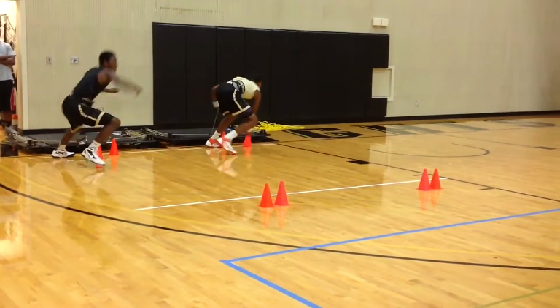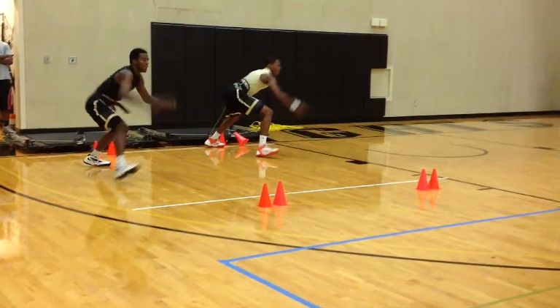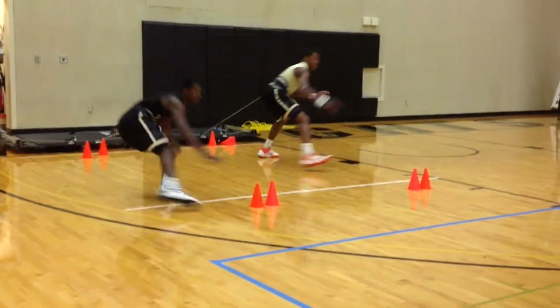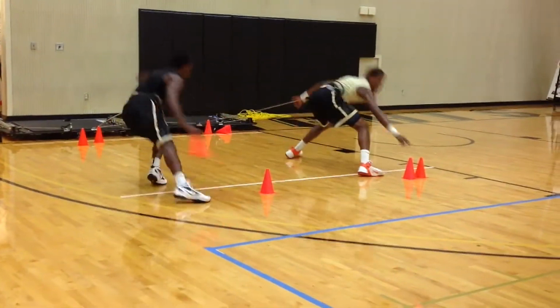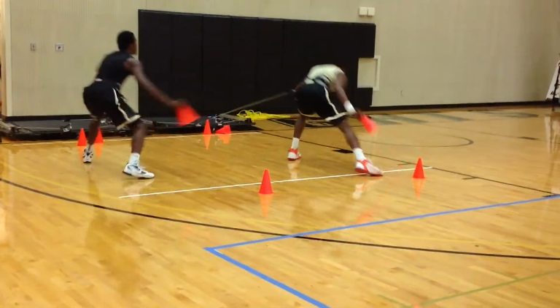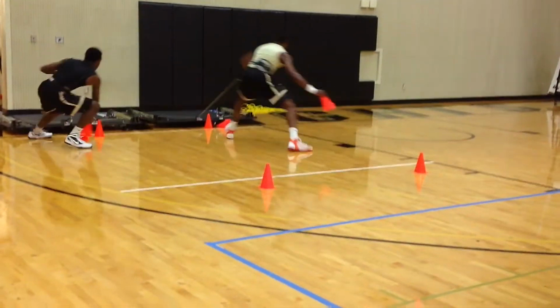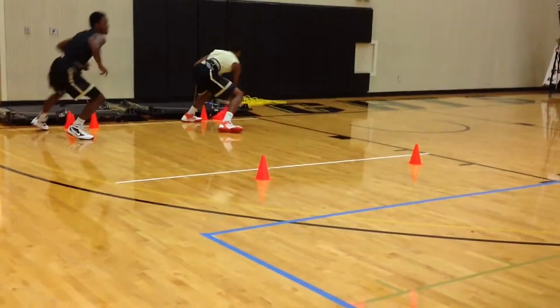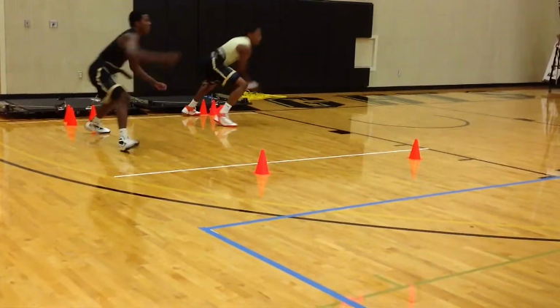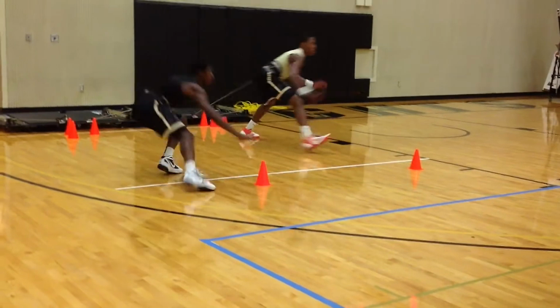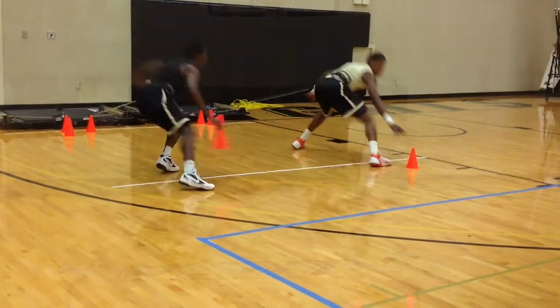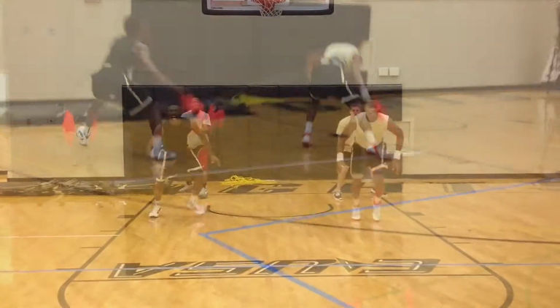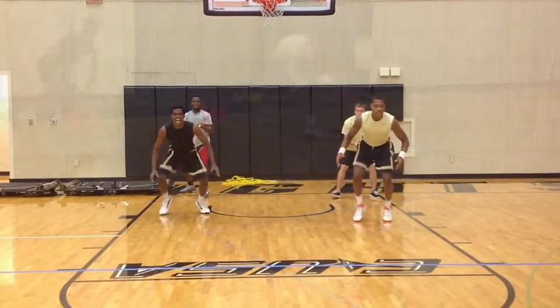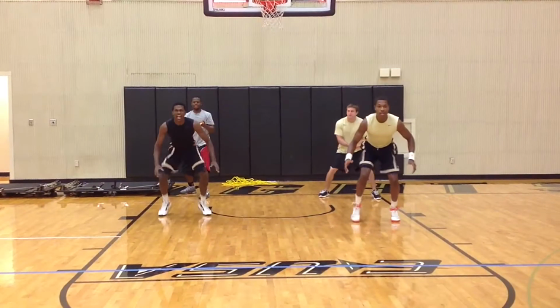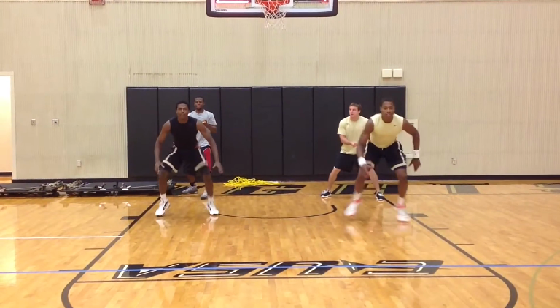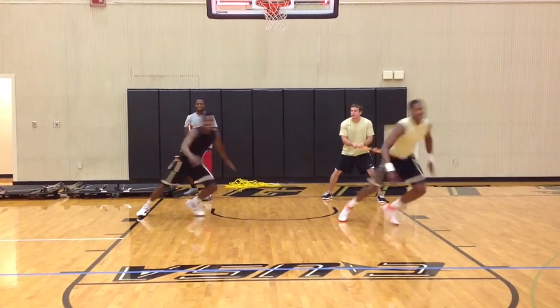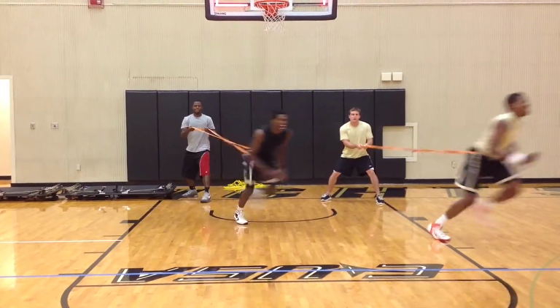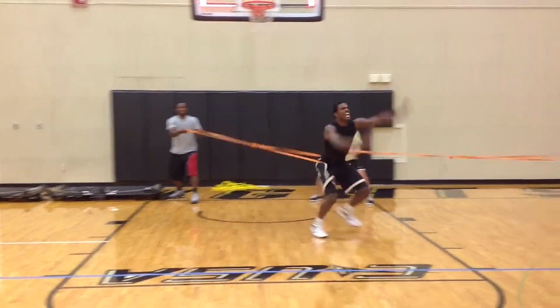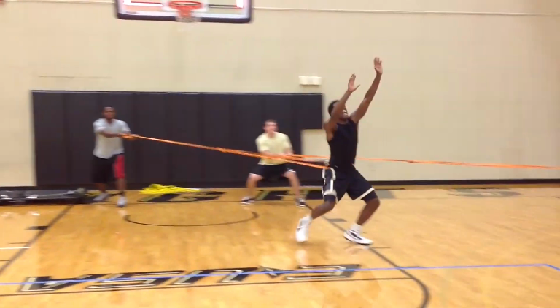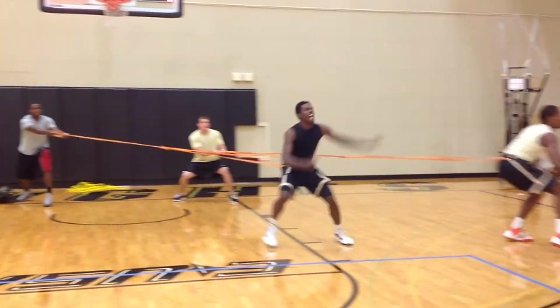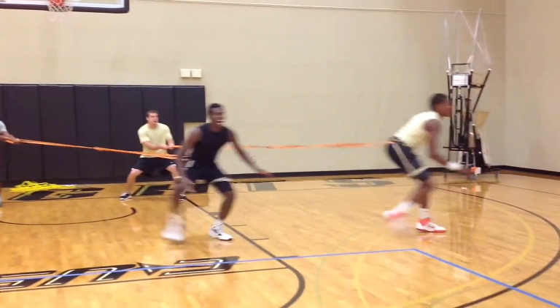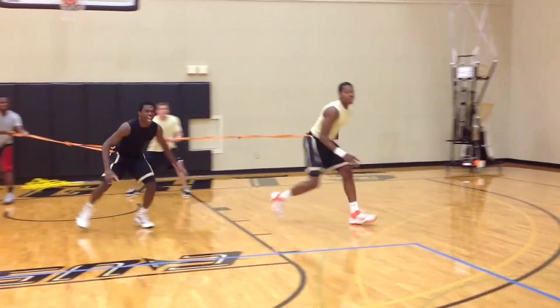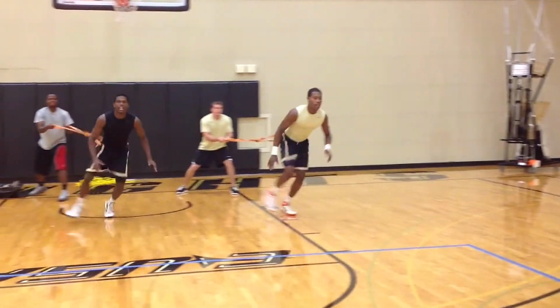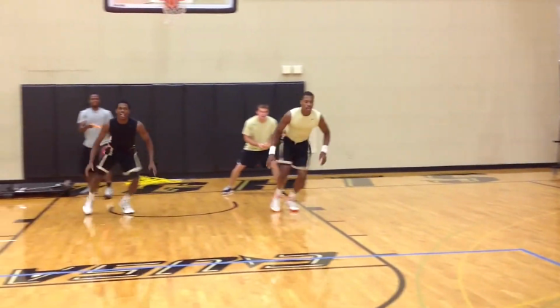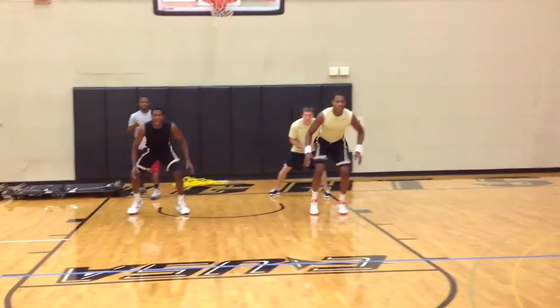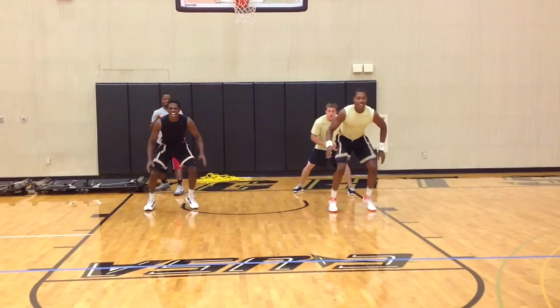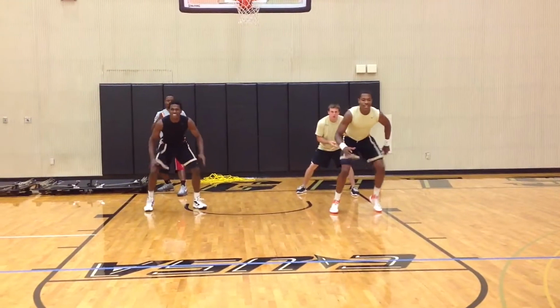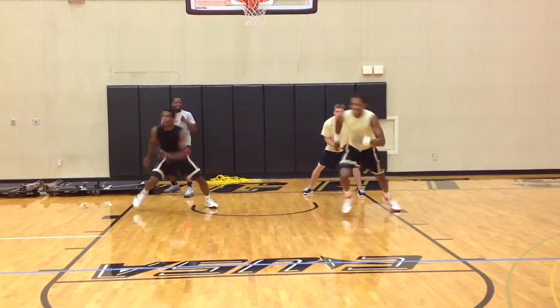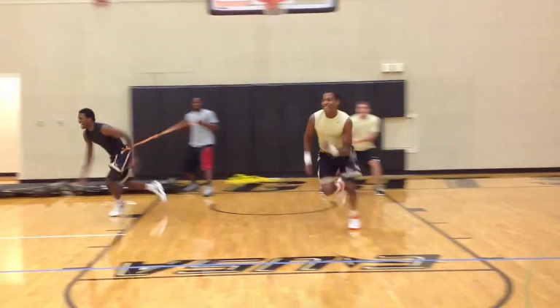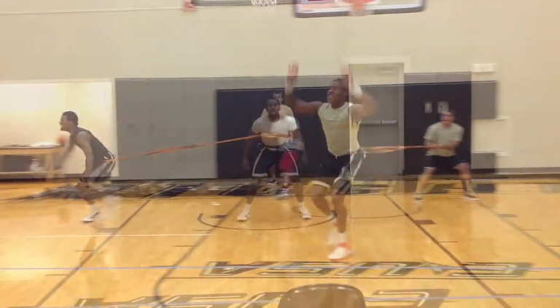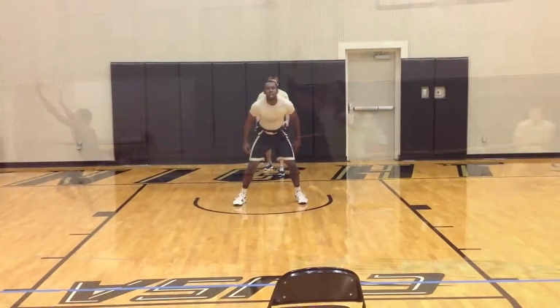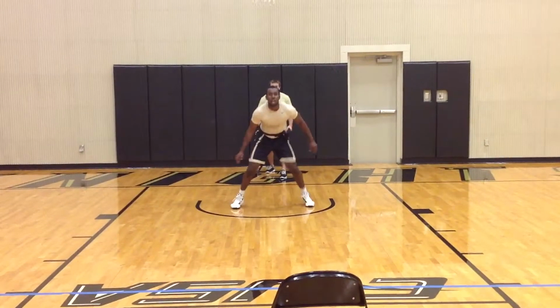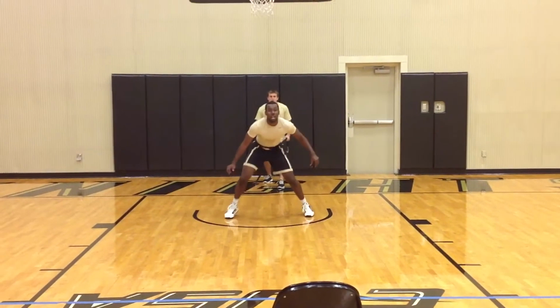Here's a good small competition taking the same defensive movement. Now we're using resistance bands to achieve the same outcome, working on reaction, sprint speed, and closeouts in the defensive stance.